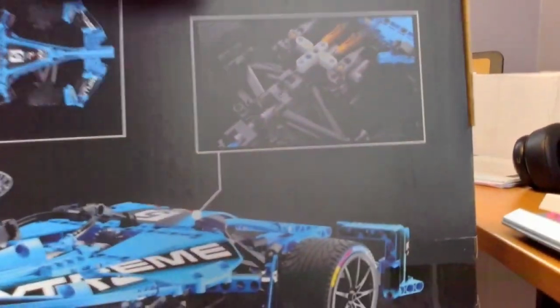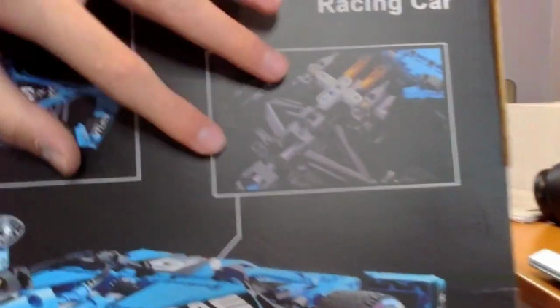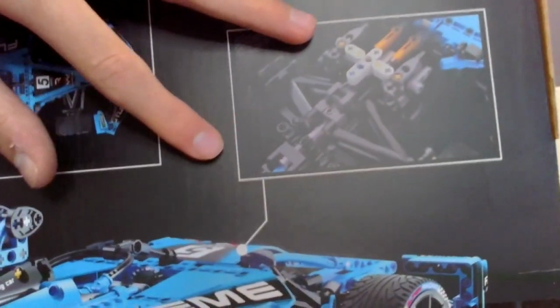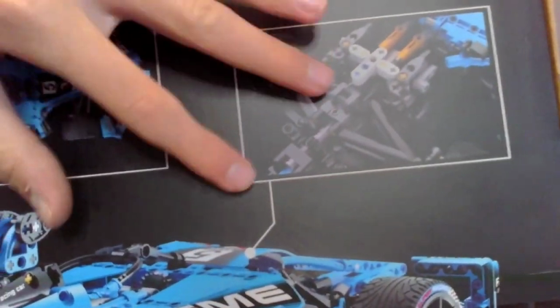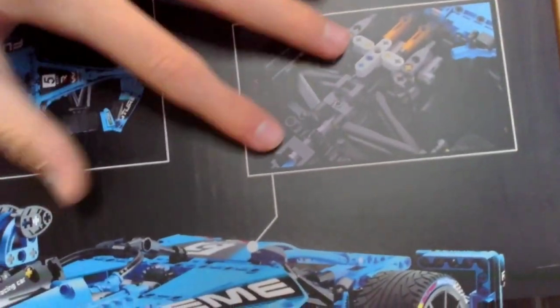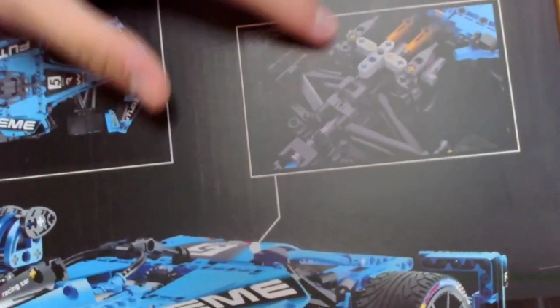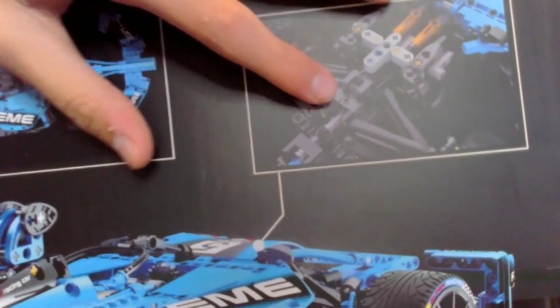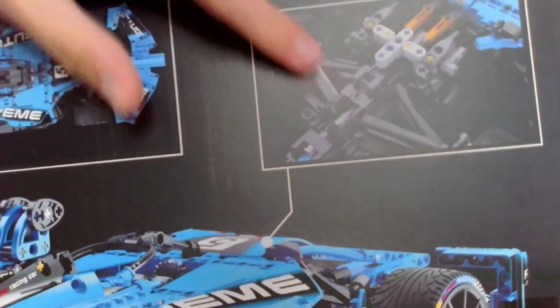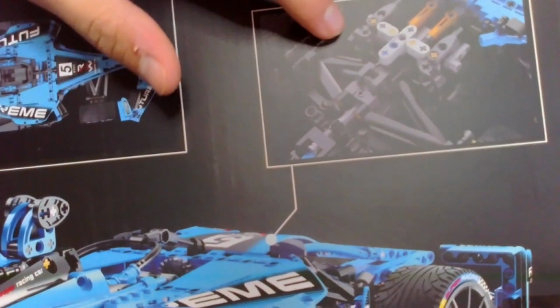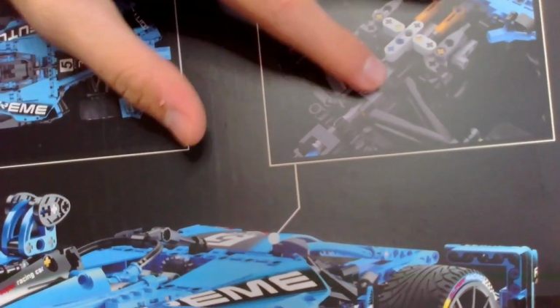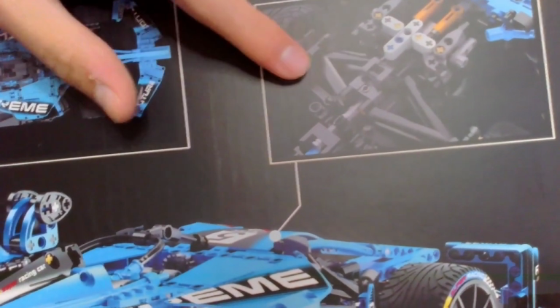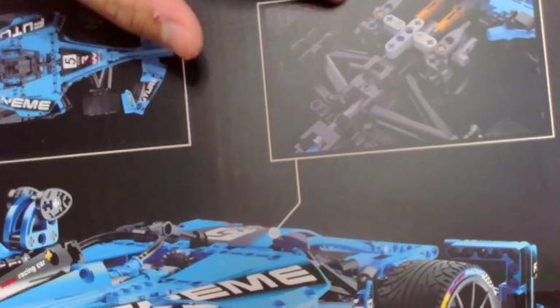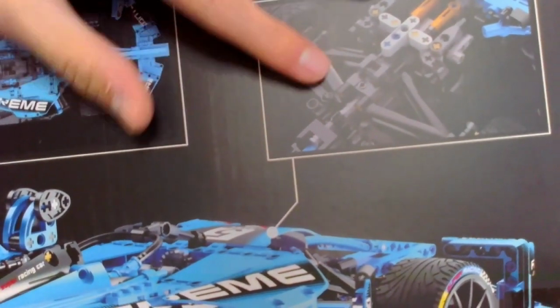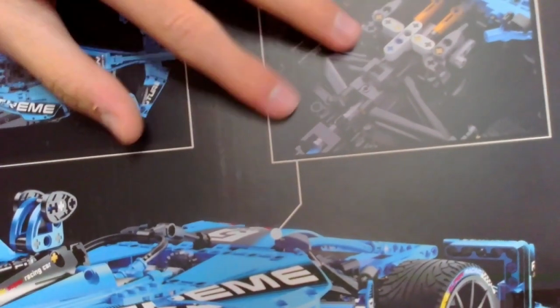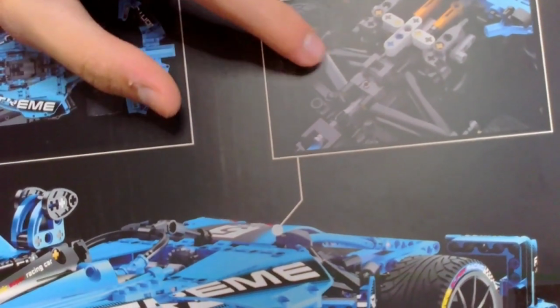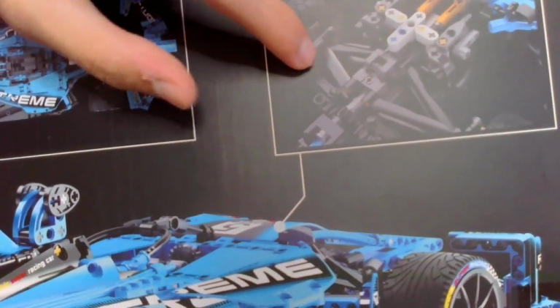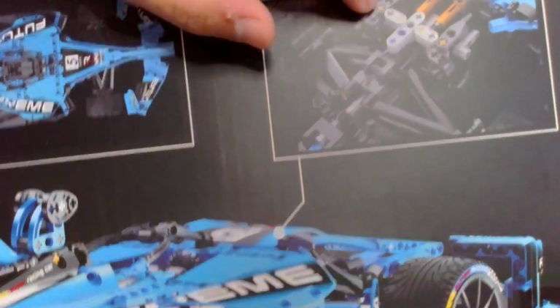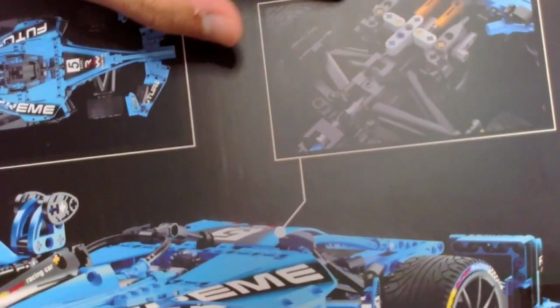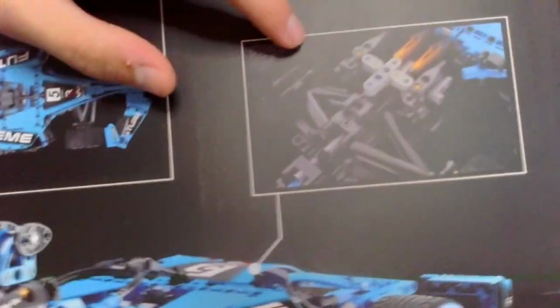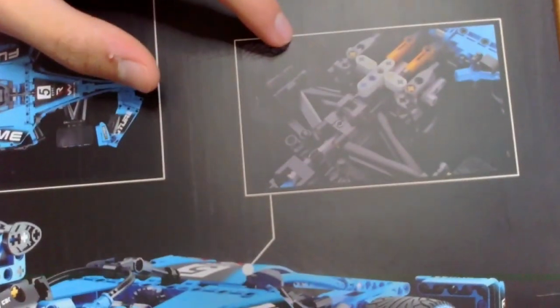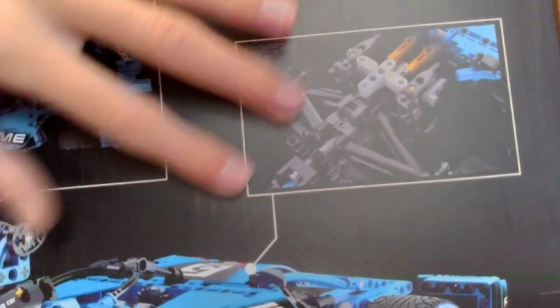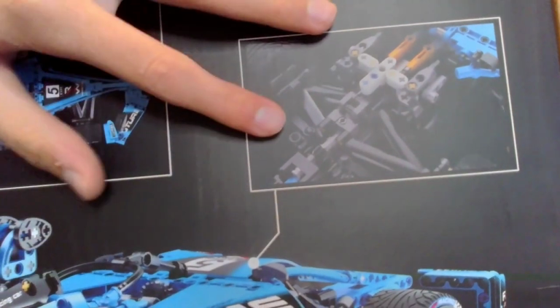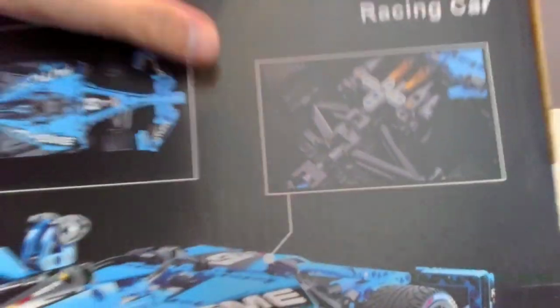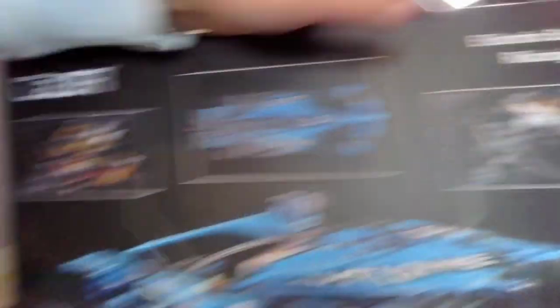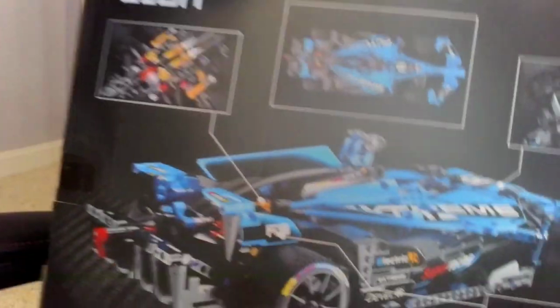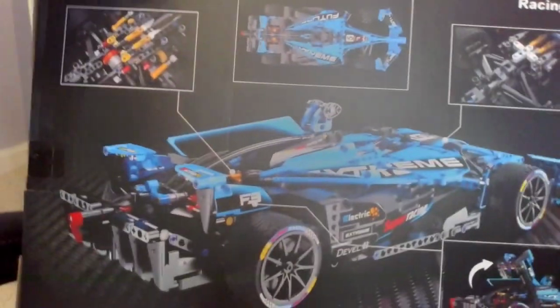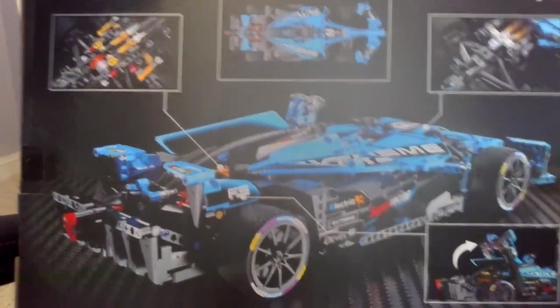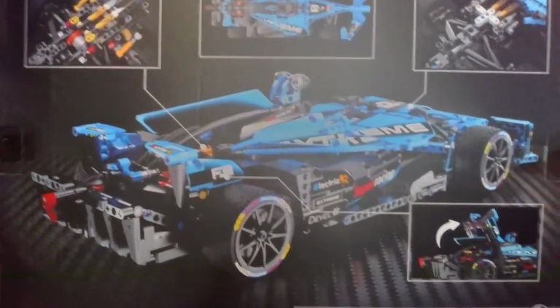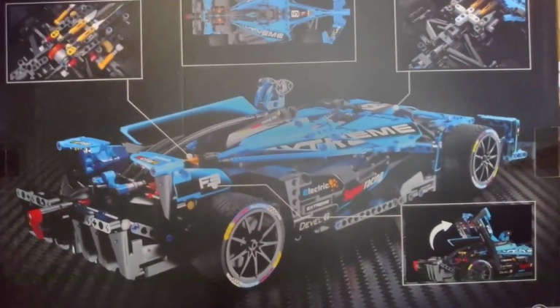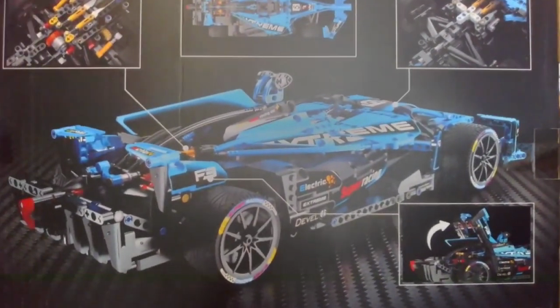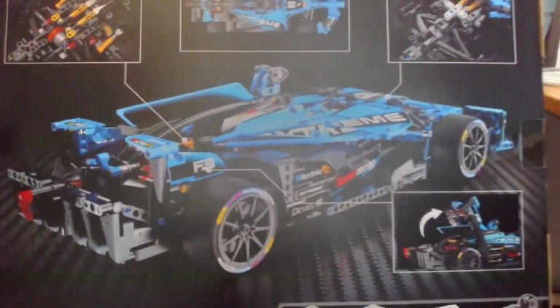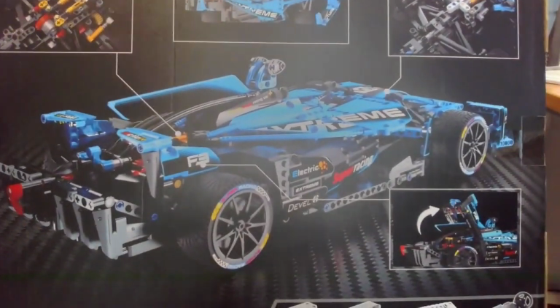The suspension arms look really good and really clean. Overall, this just looks like a really fun build and I can't wait to get into it.